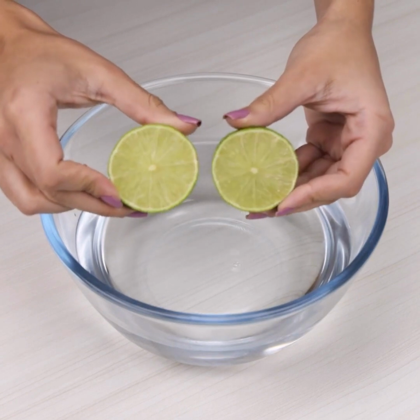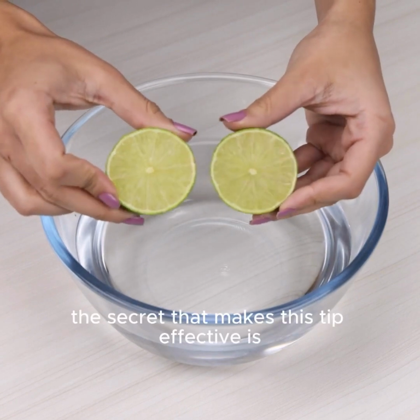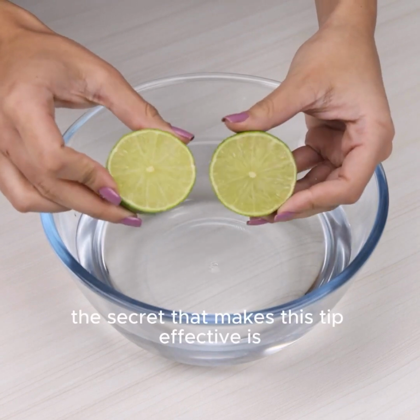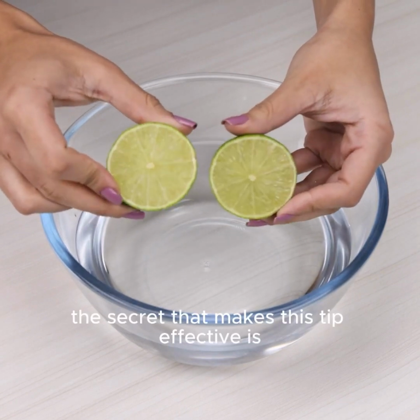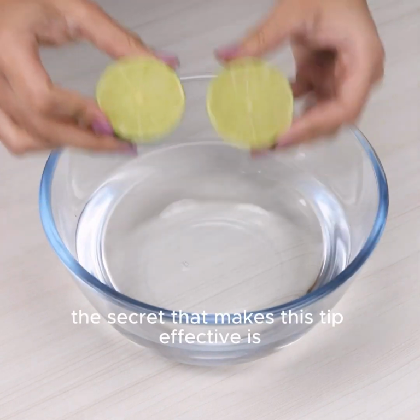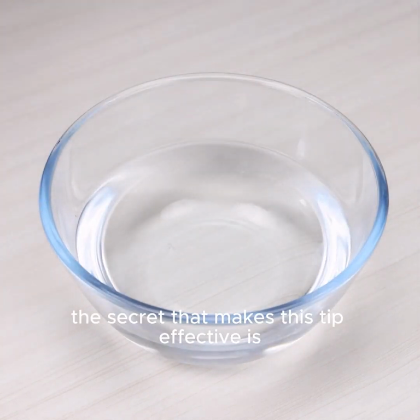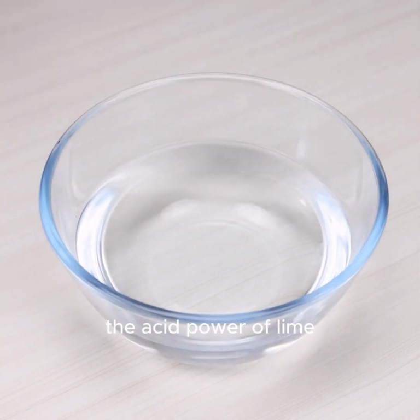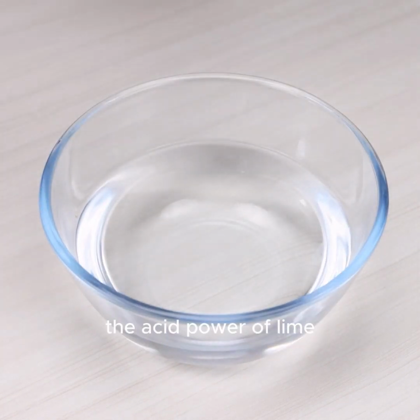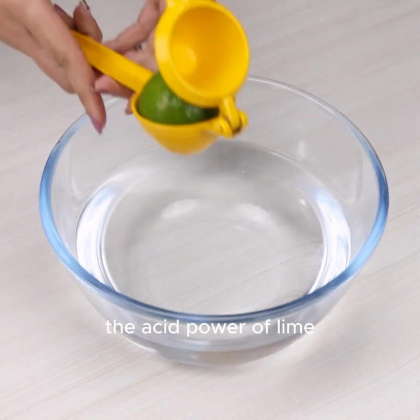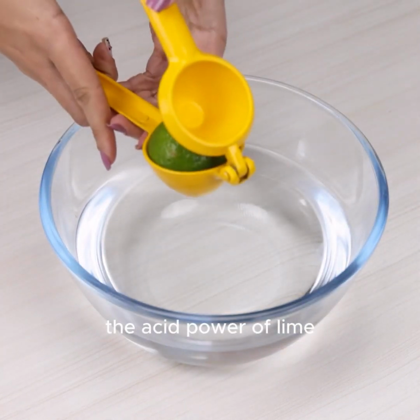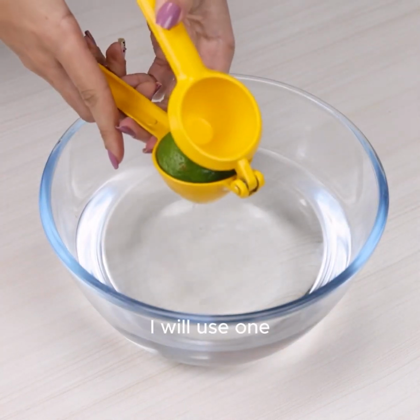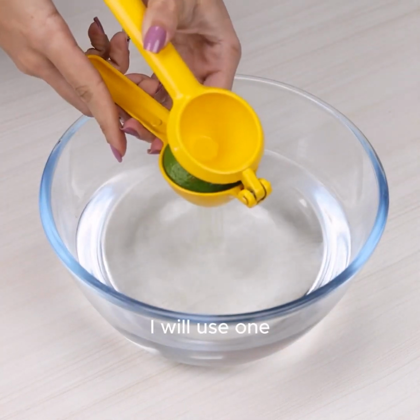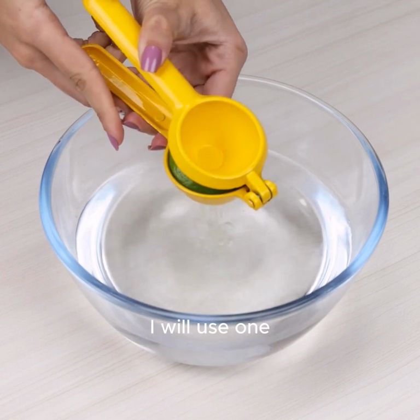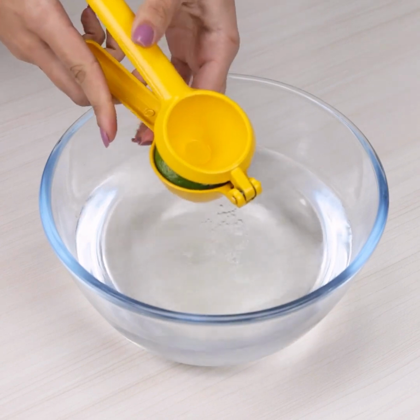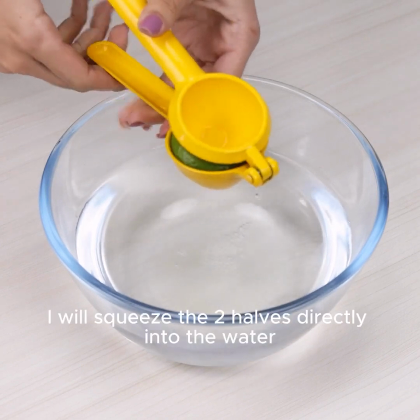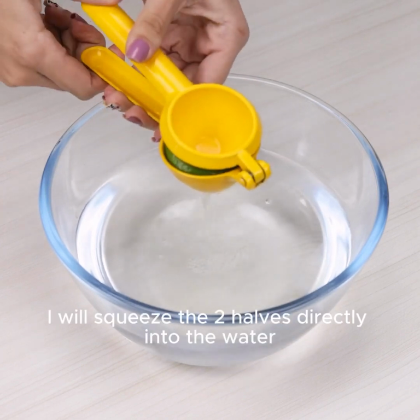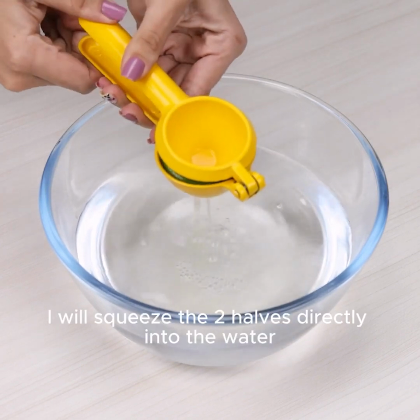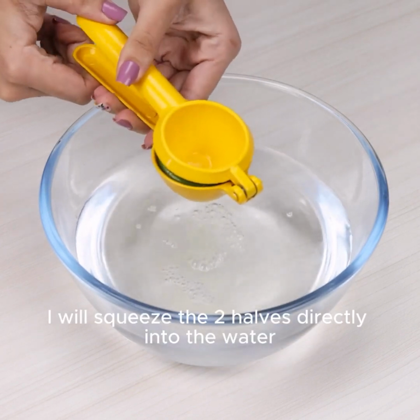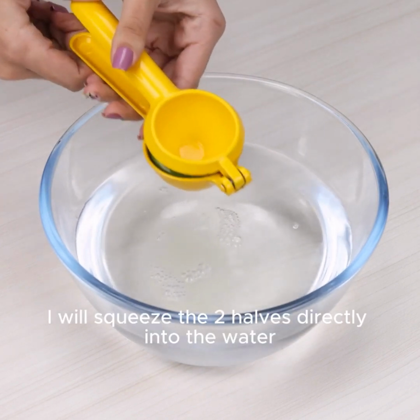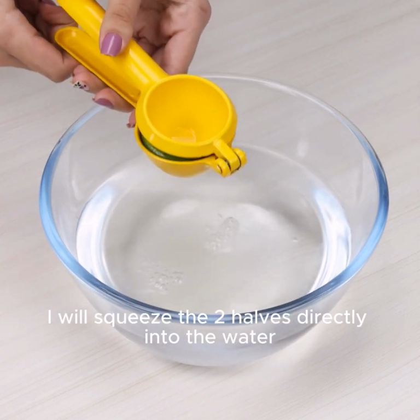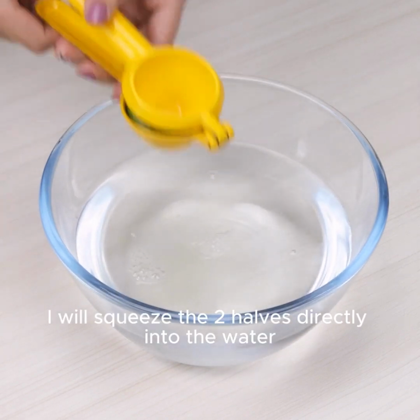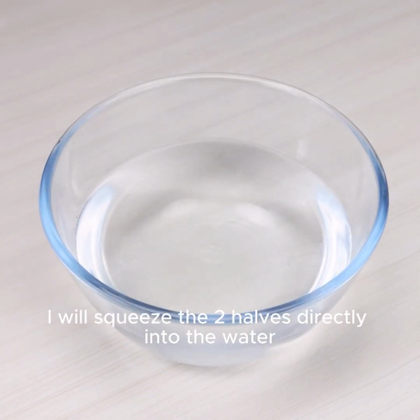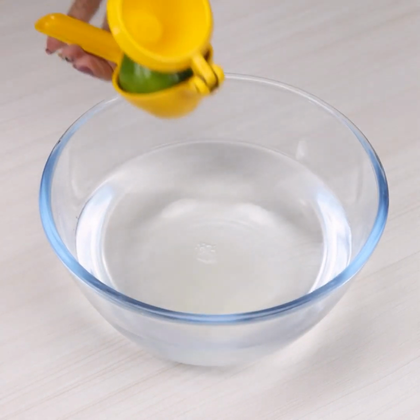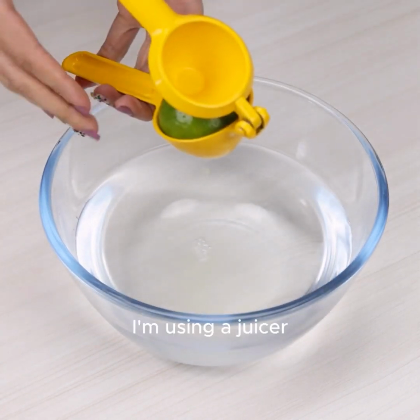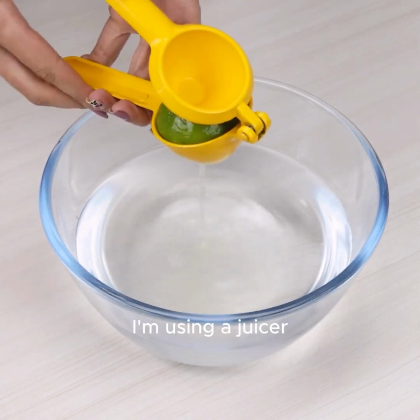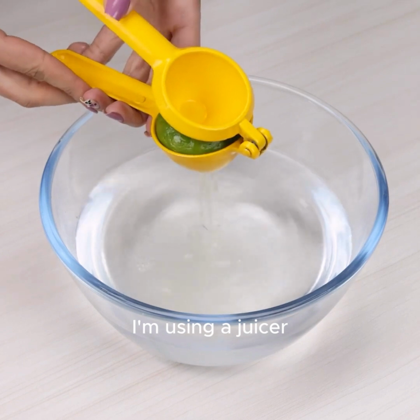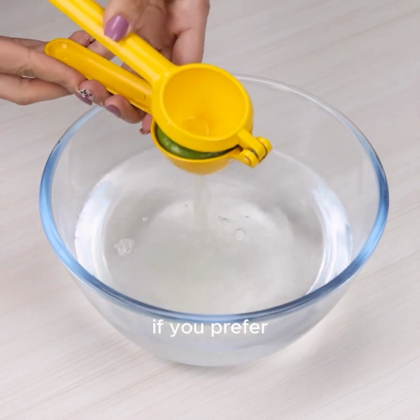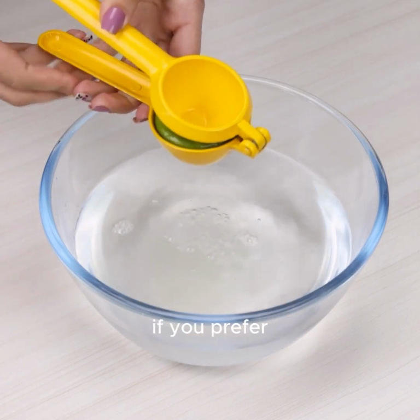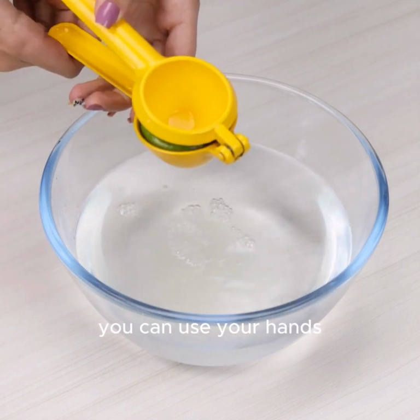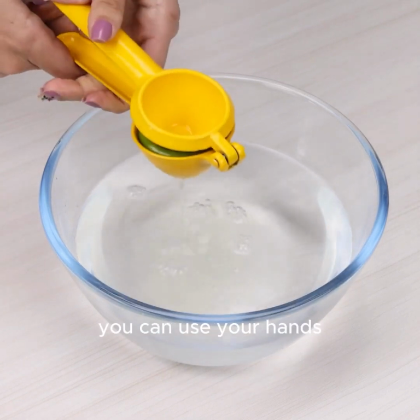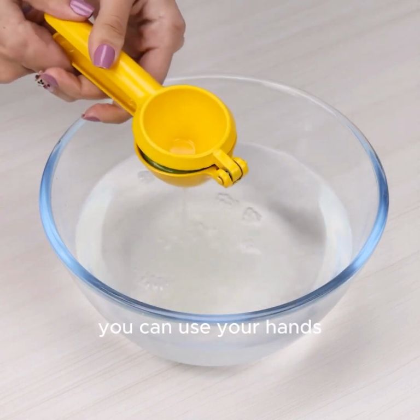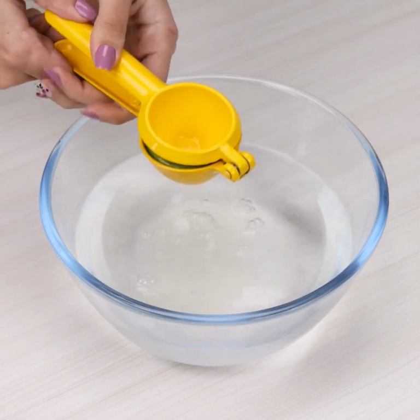The secret that makes this tip effective is the acid power of lime. I will use one — I will squeeze the 2 halves directly into the water. I'm using a juicer, but if you prefer, you can use your hands.